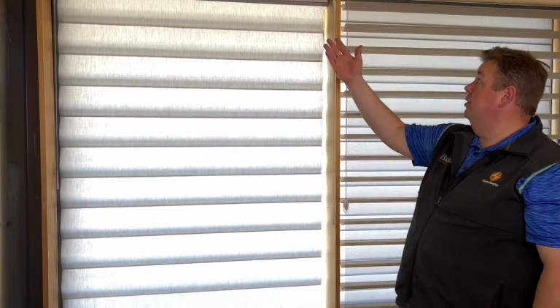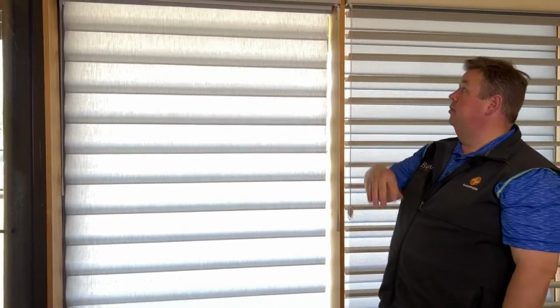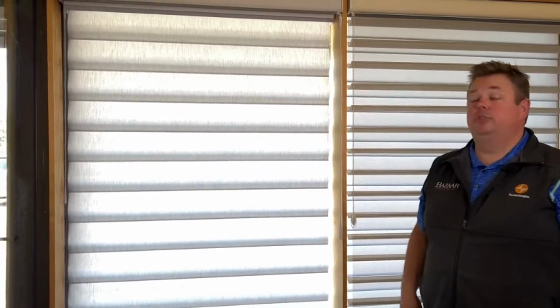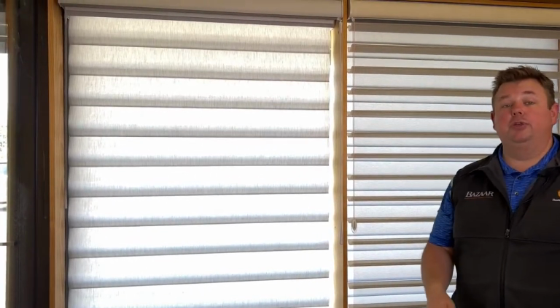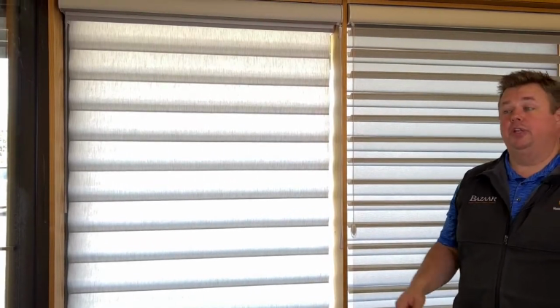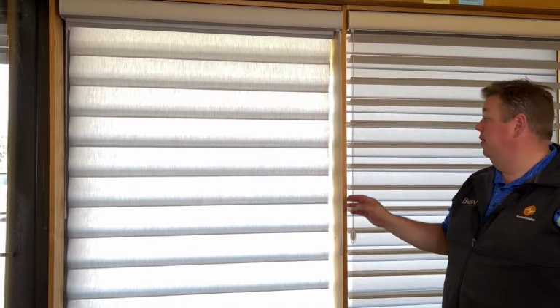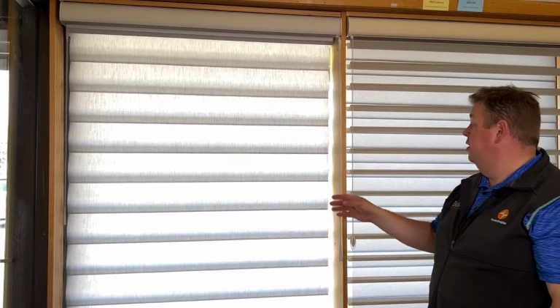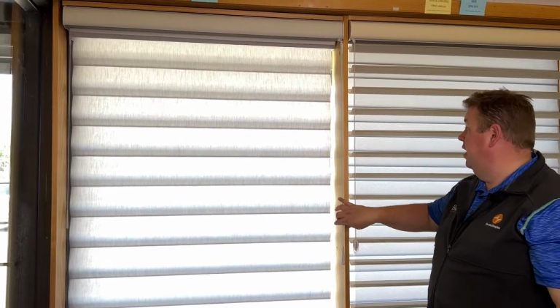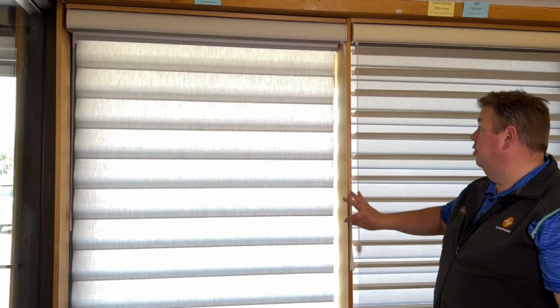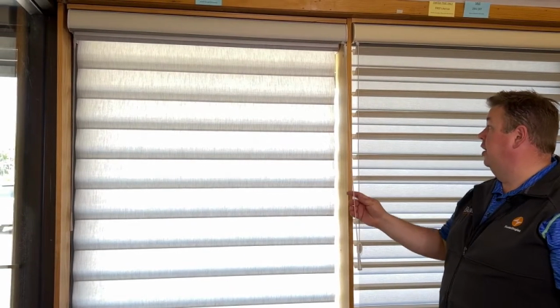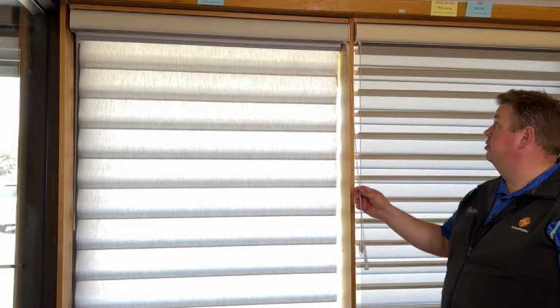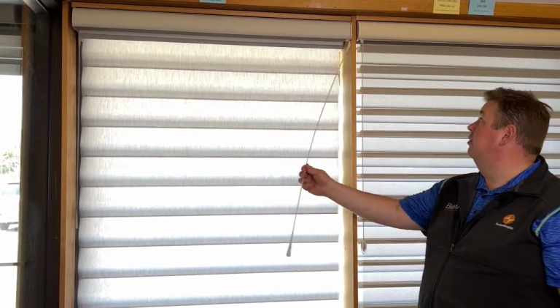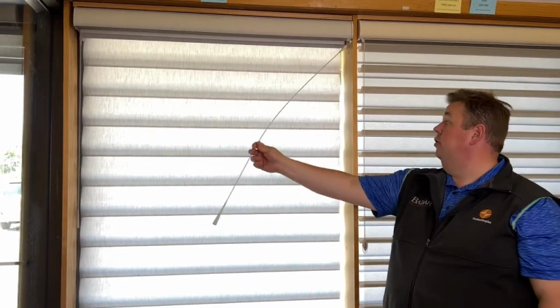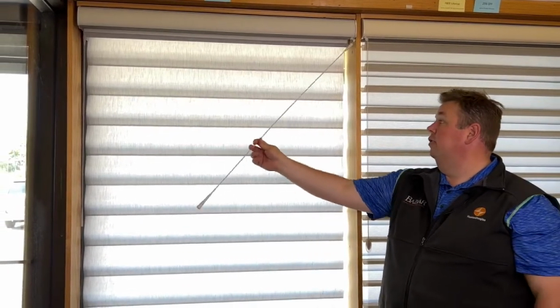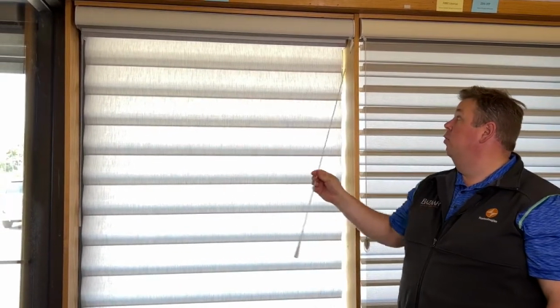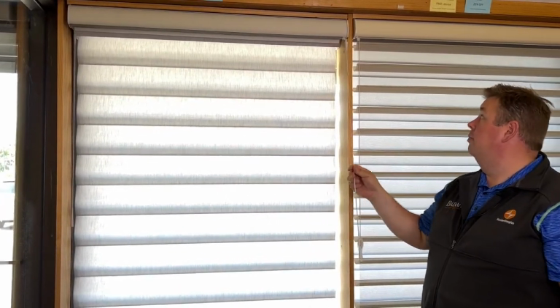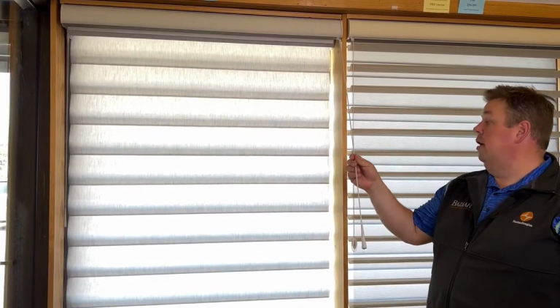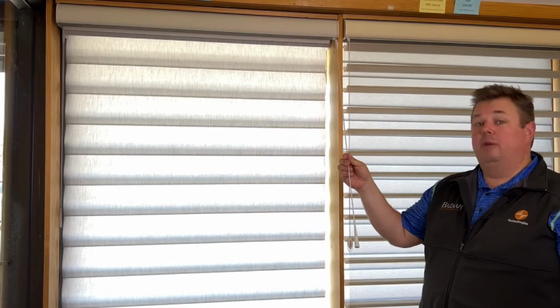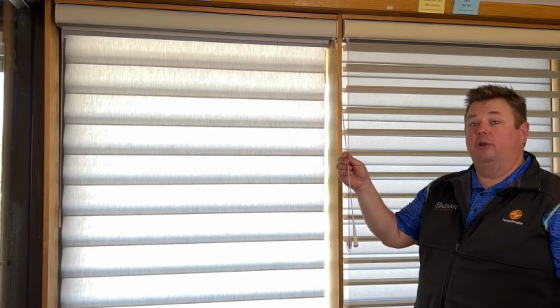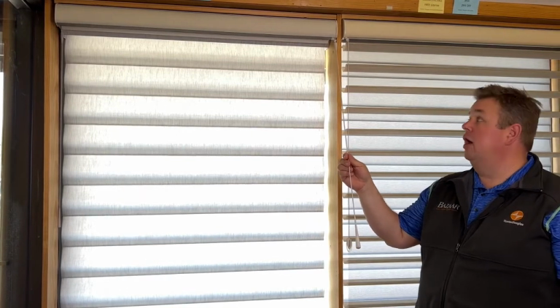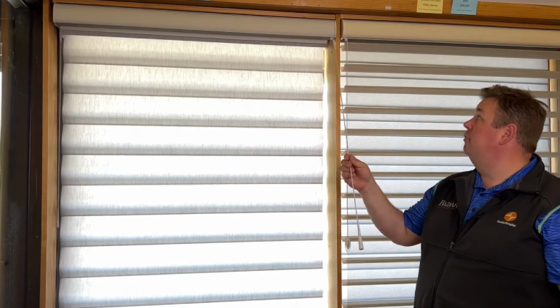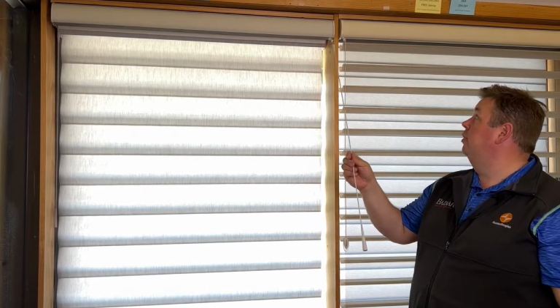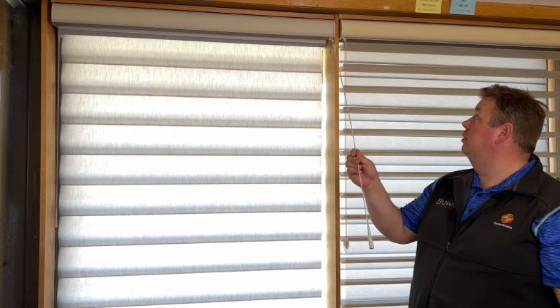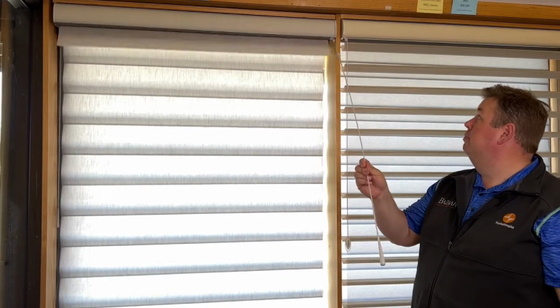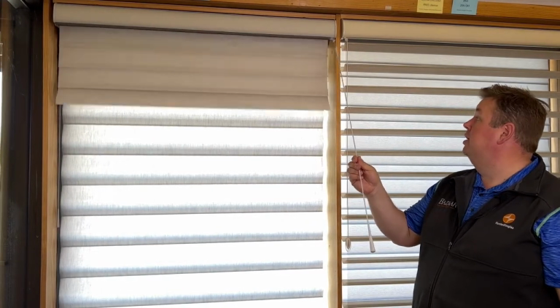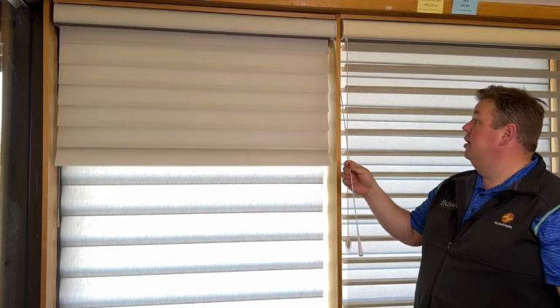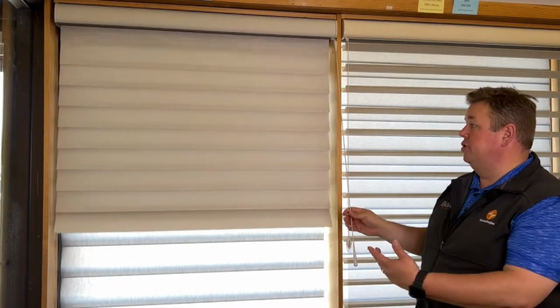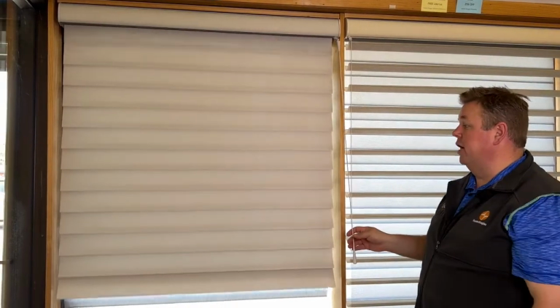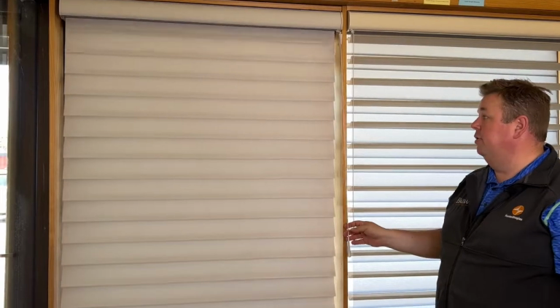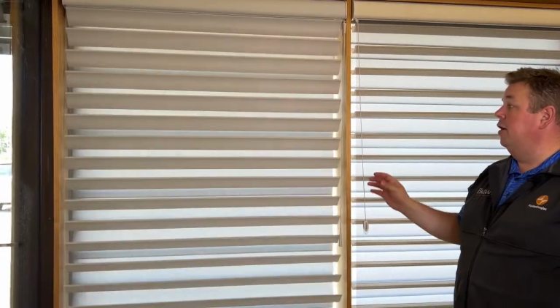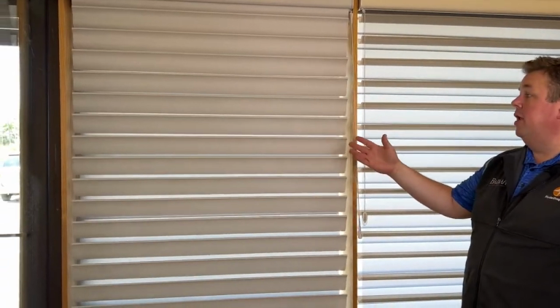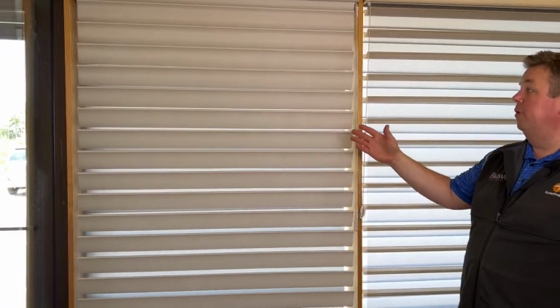Now to show you the new Silhouette Halo. It has the new Ultra Glide control, so instead of clicking over, we're now going to bring it out on about a 35 to 40 degree angle, pull it down, and the shade will drop down and automatically open up.